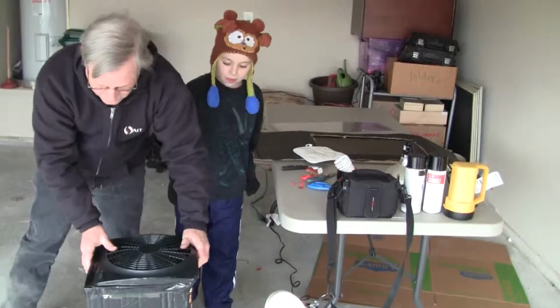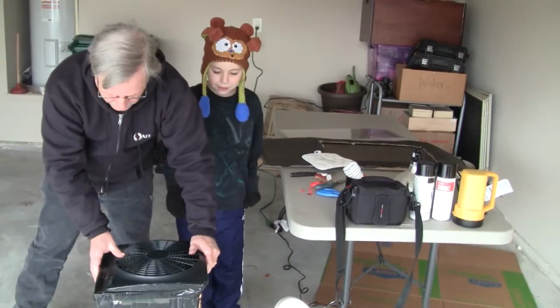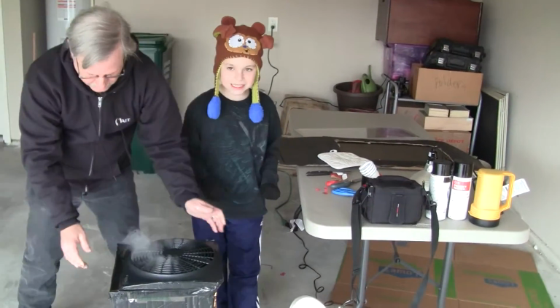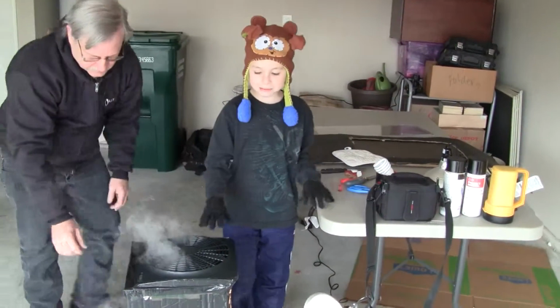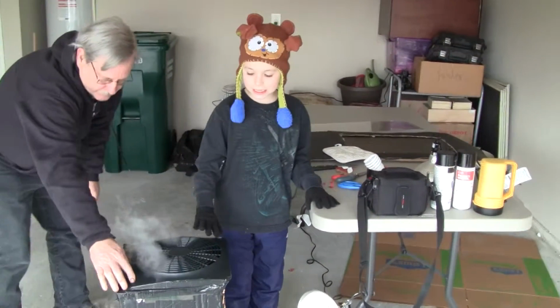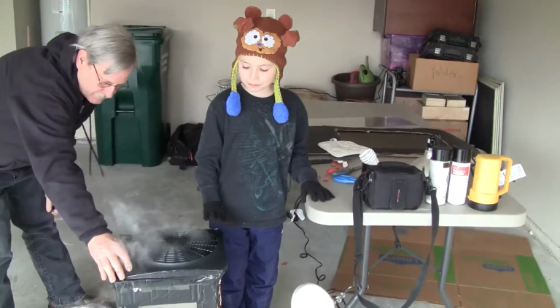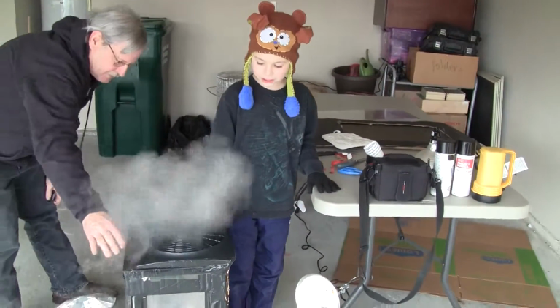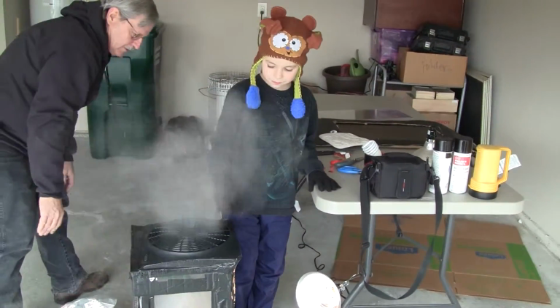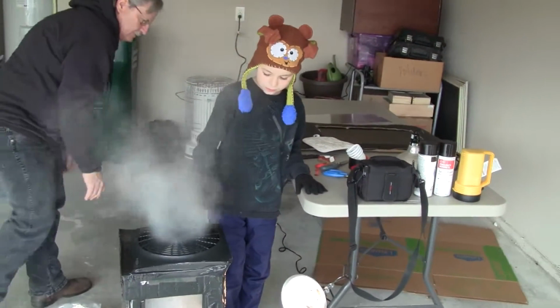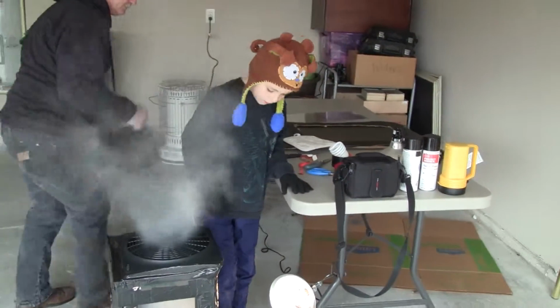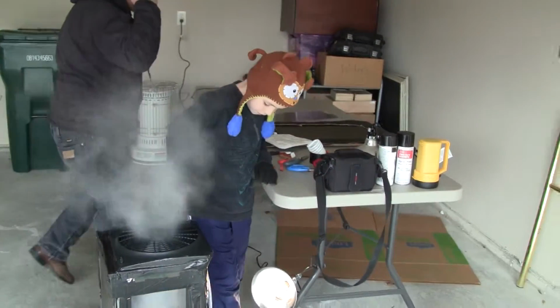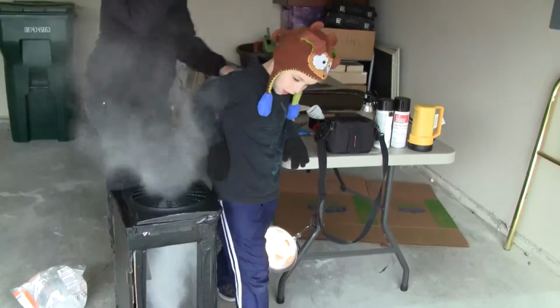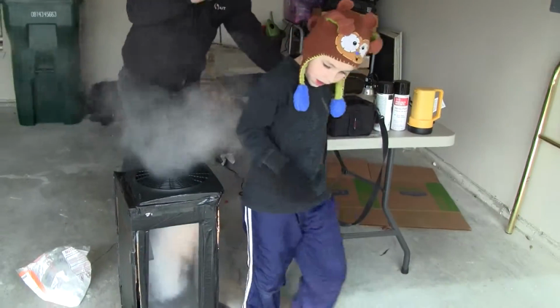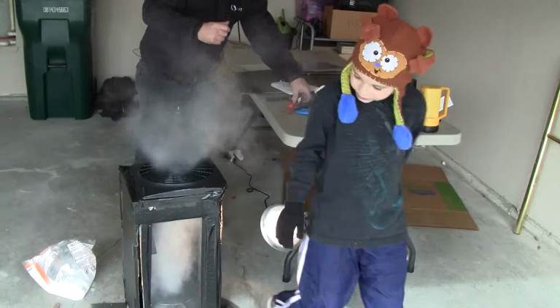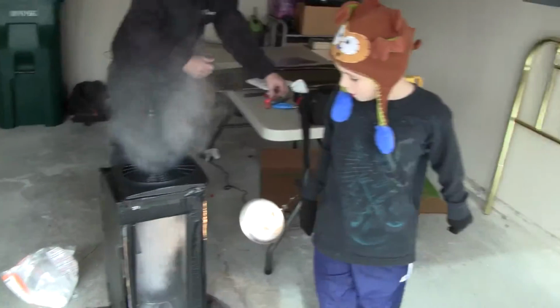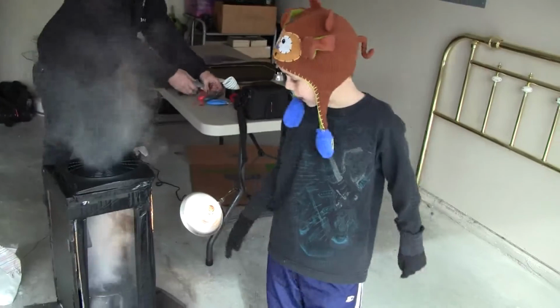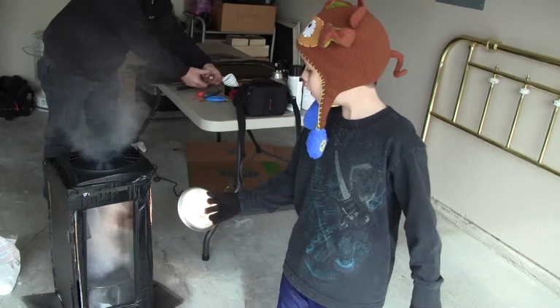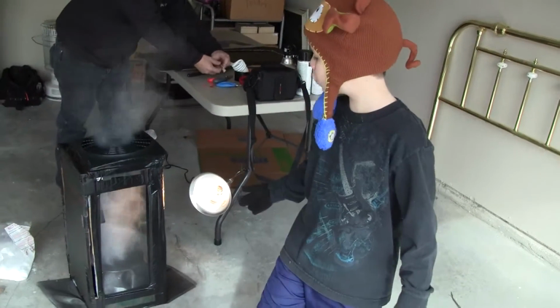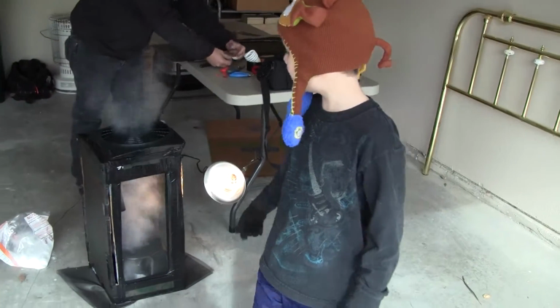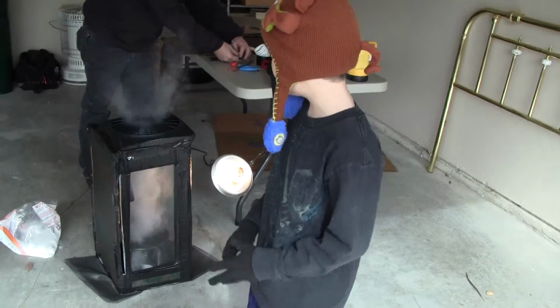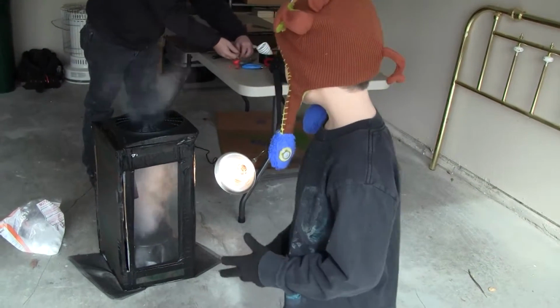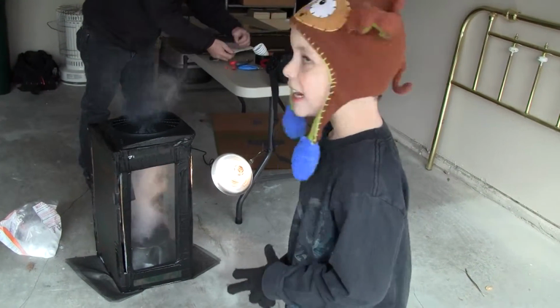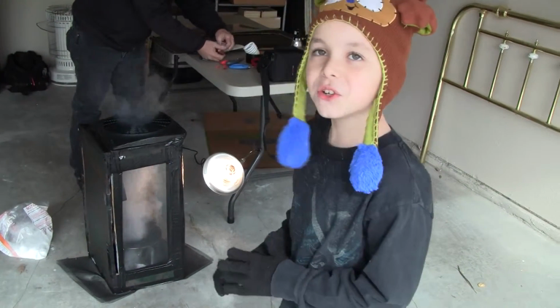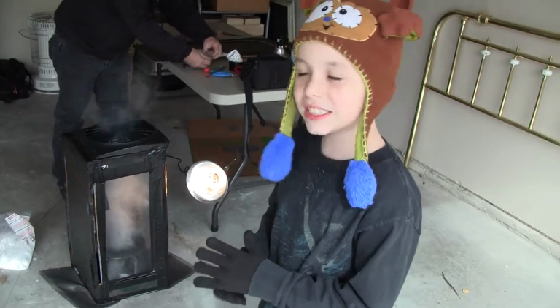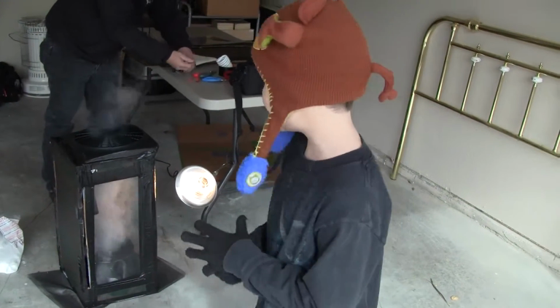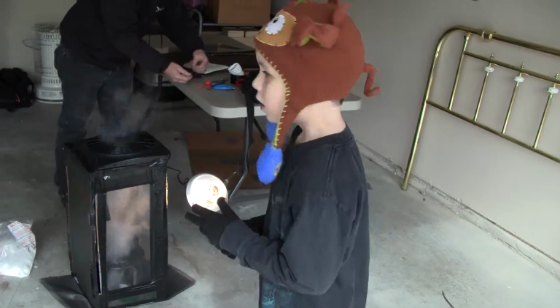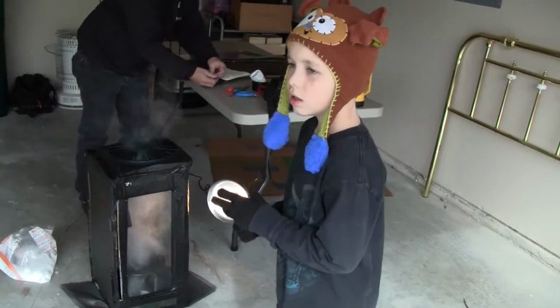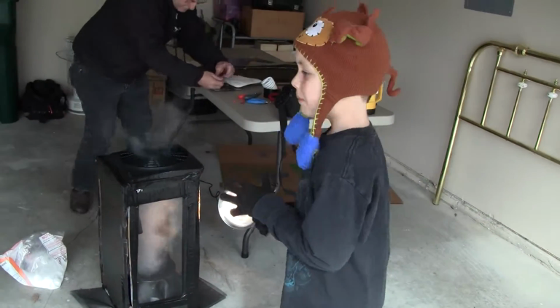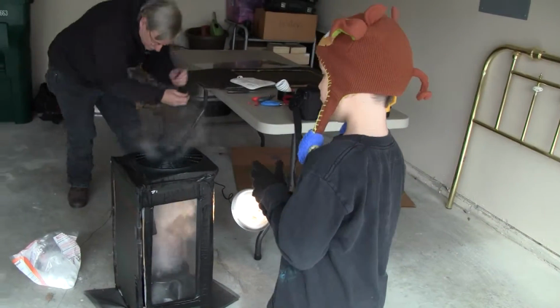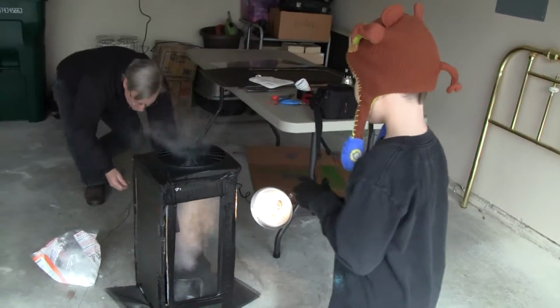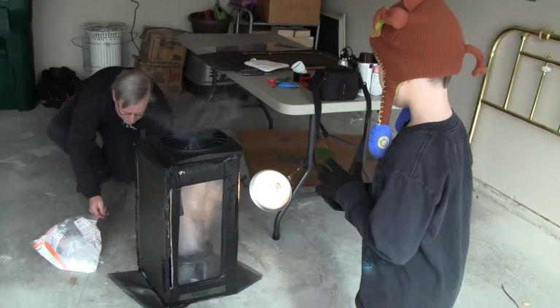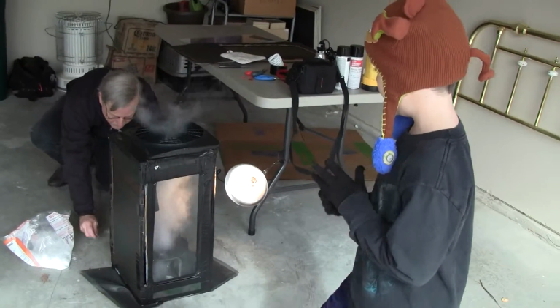This is my science project. It's called a tornado box. As you can see, it's making a tornado right now.